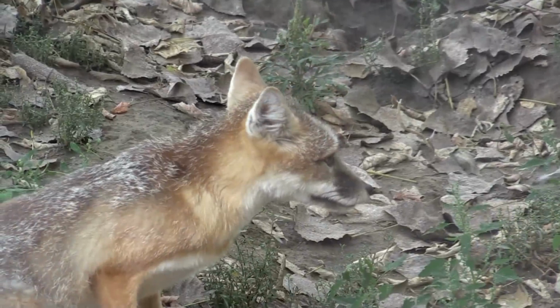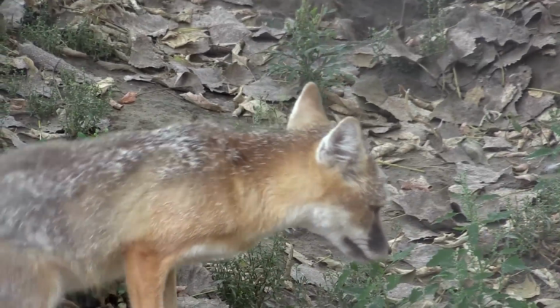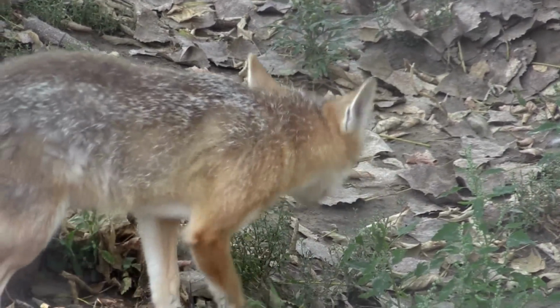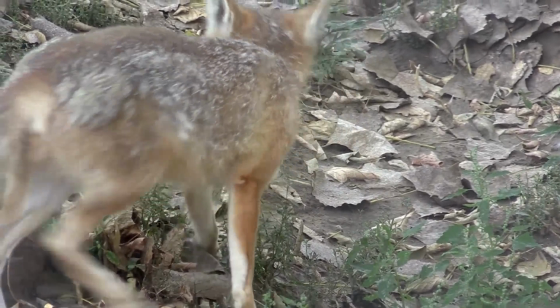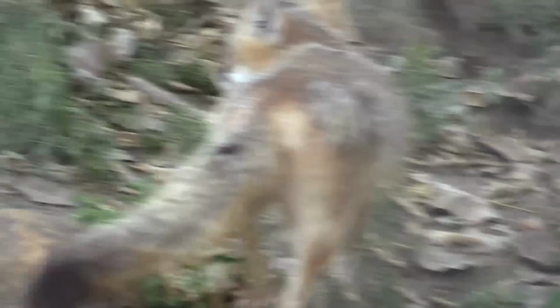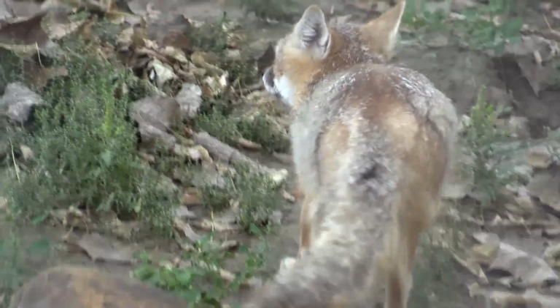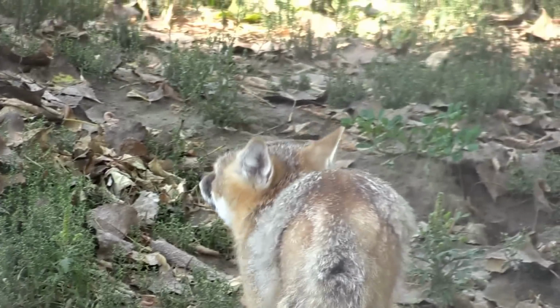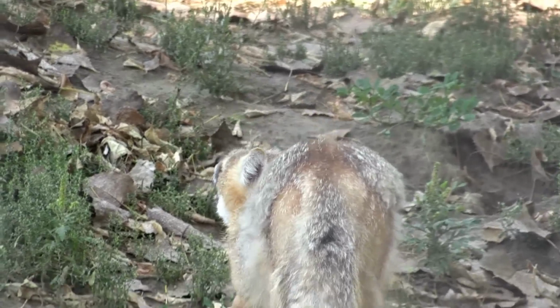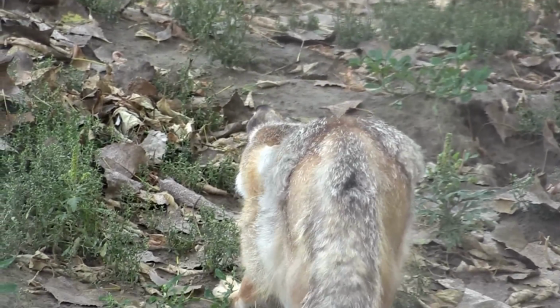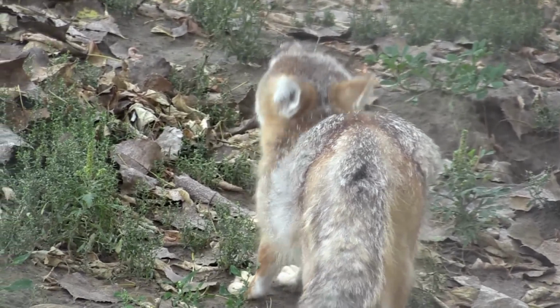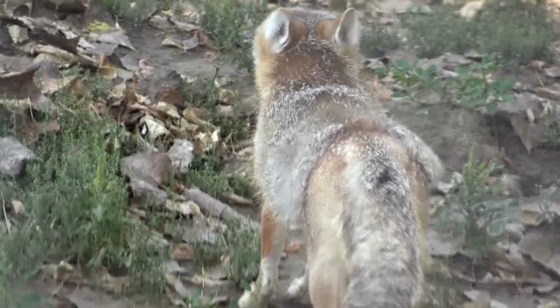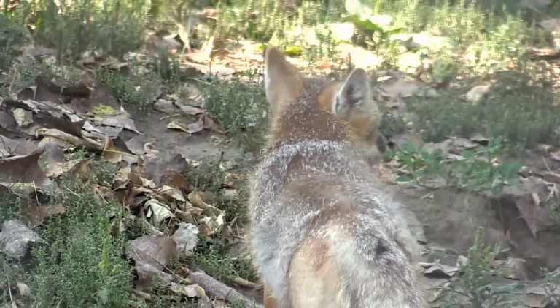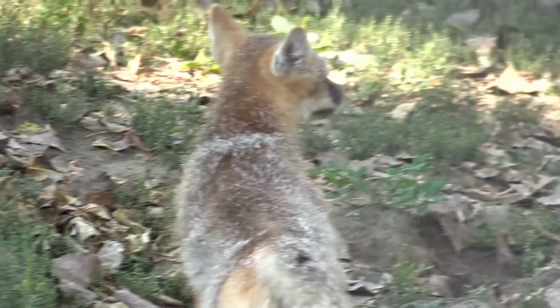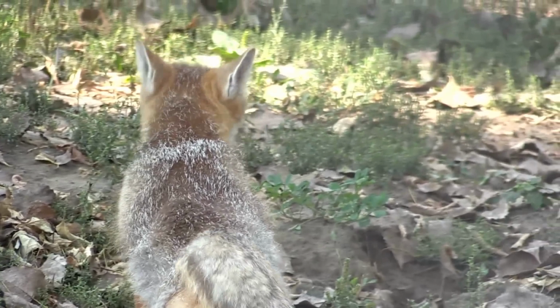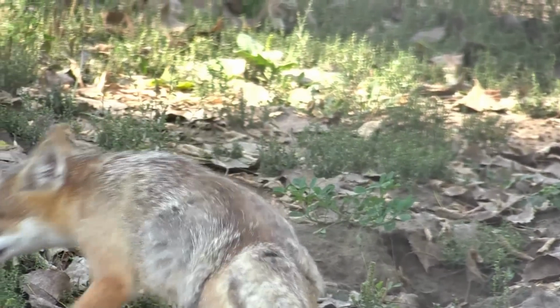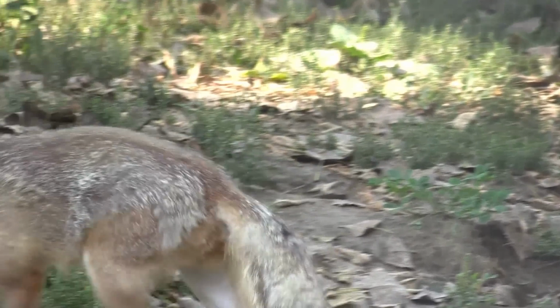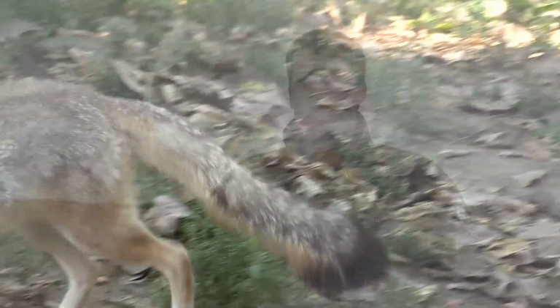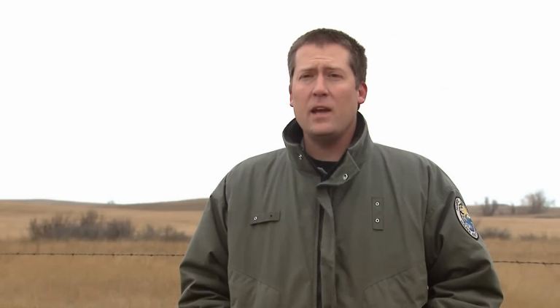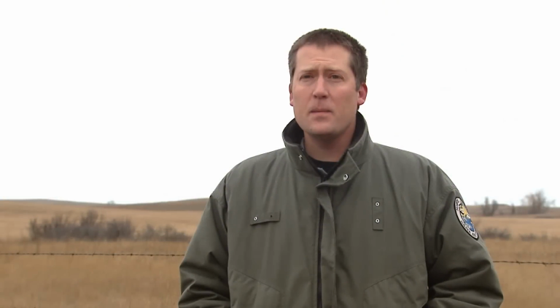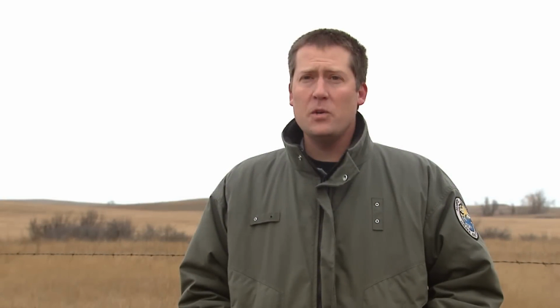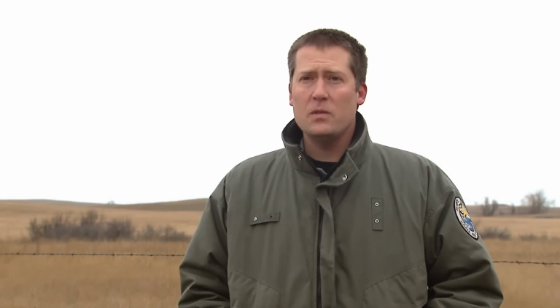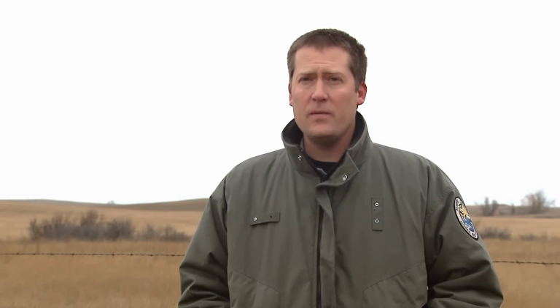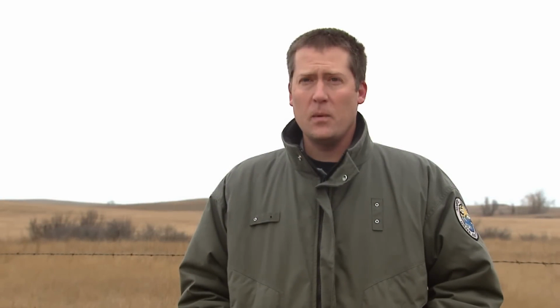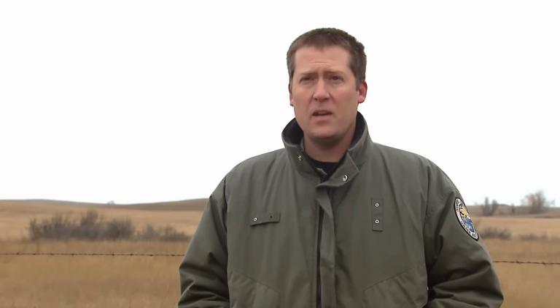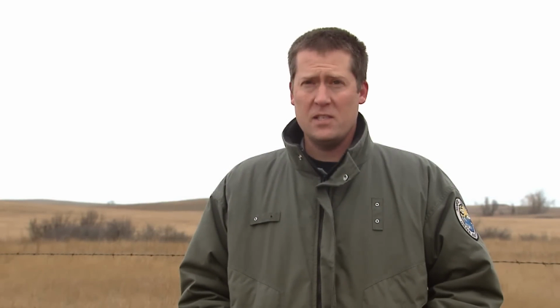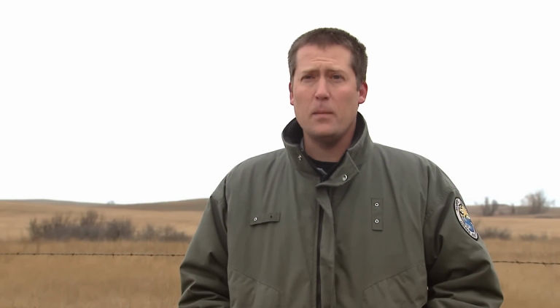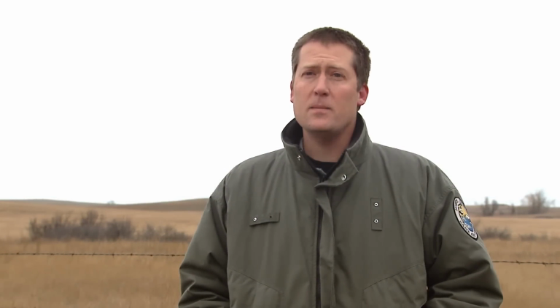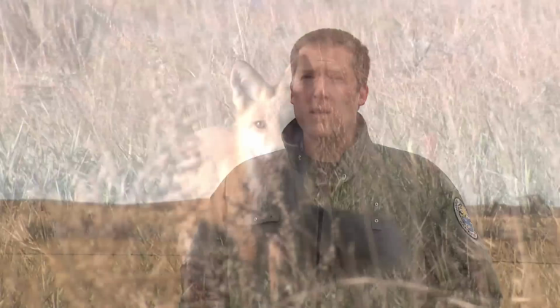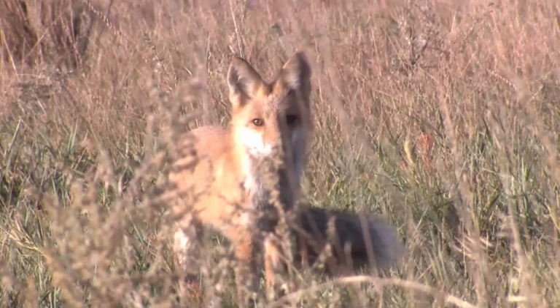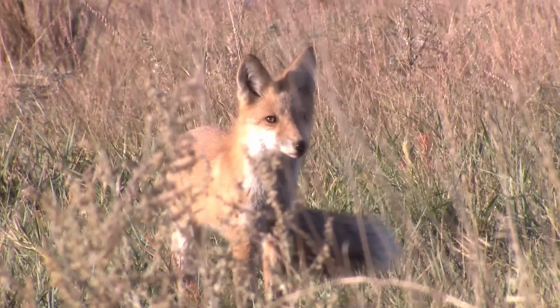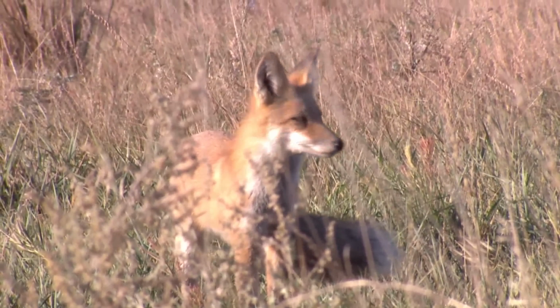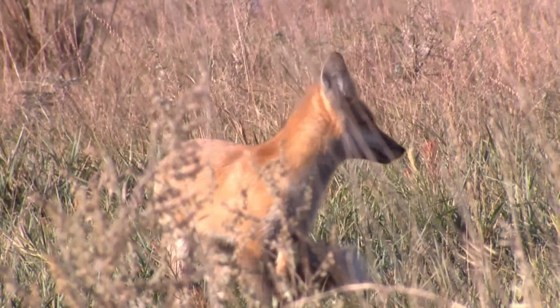The swift fox is small, about the size of a house cat, and also has one other distinguishable feature. They are similar to red fox, but one of the main differences is they have a black-tipped tail, where the red fox has a white-tipped tail.